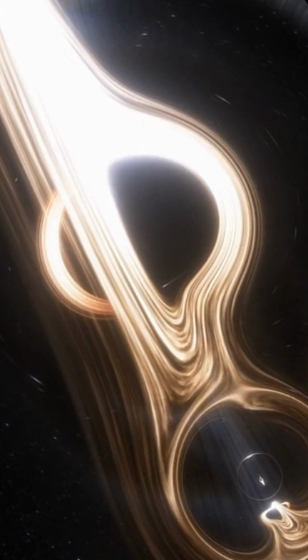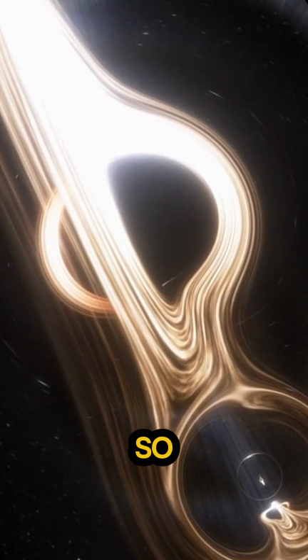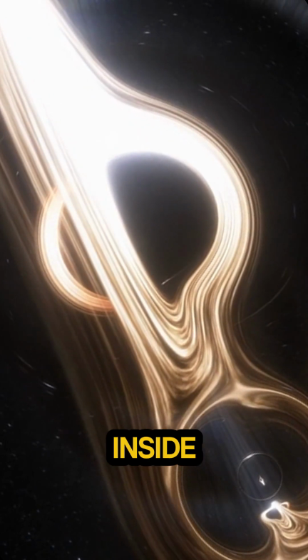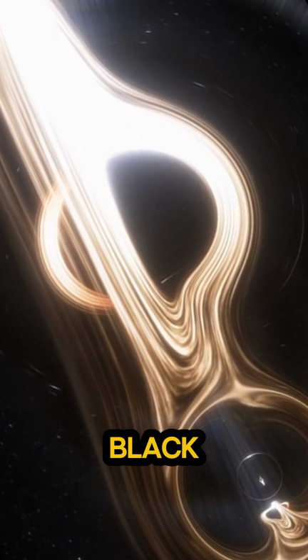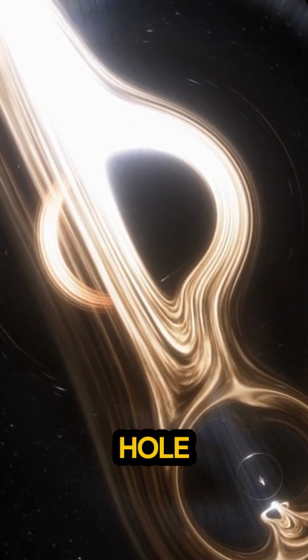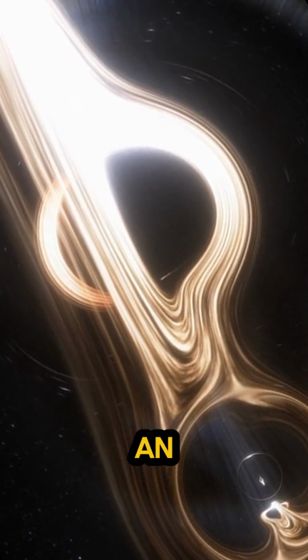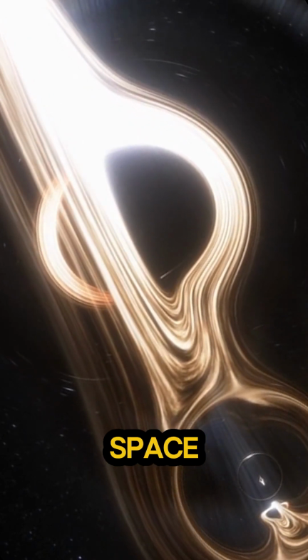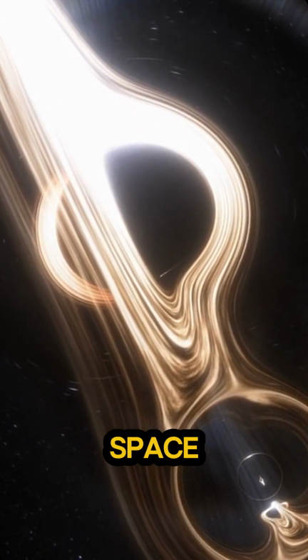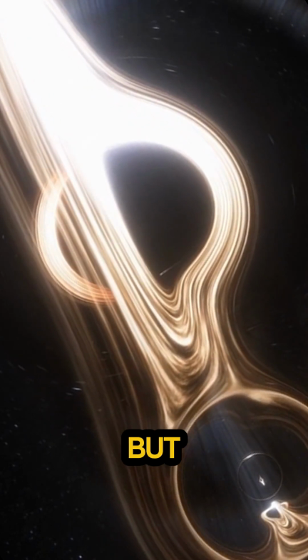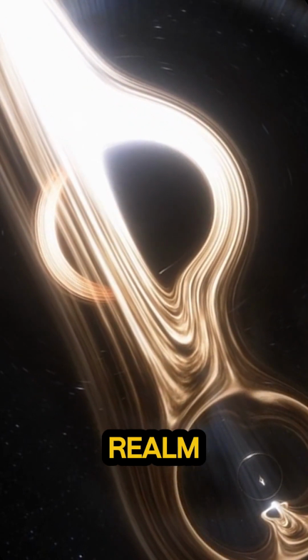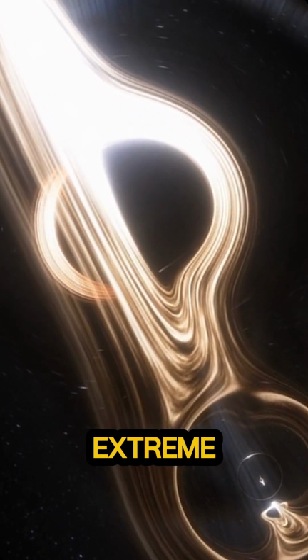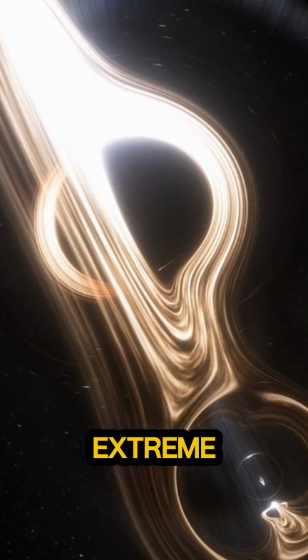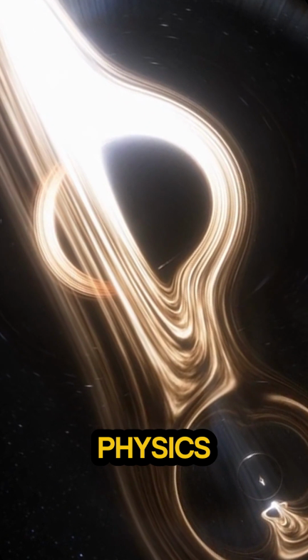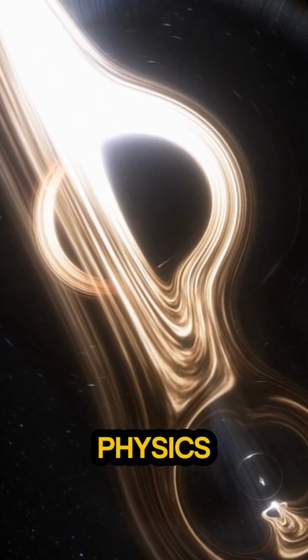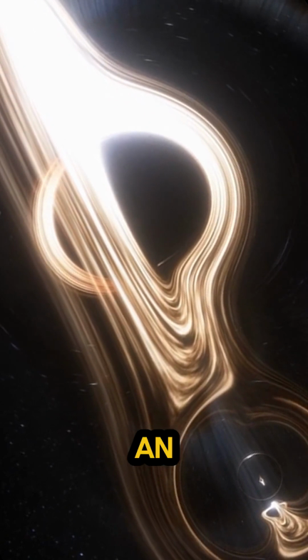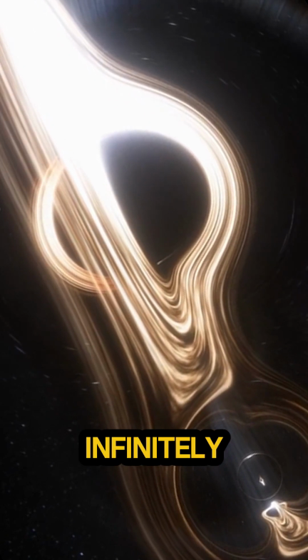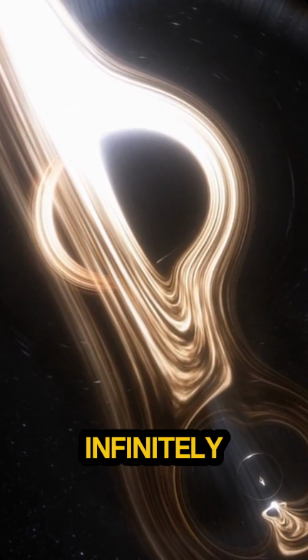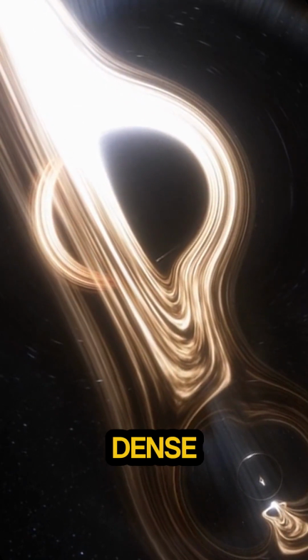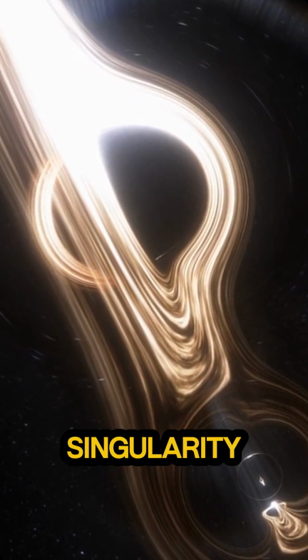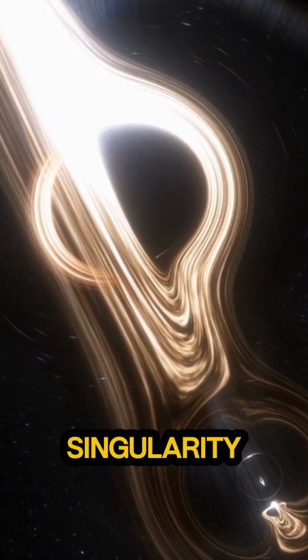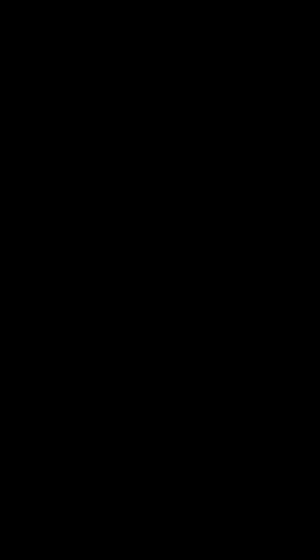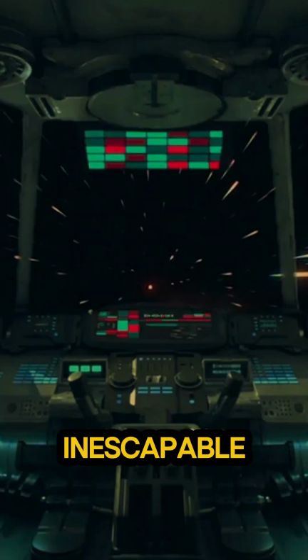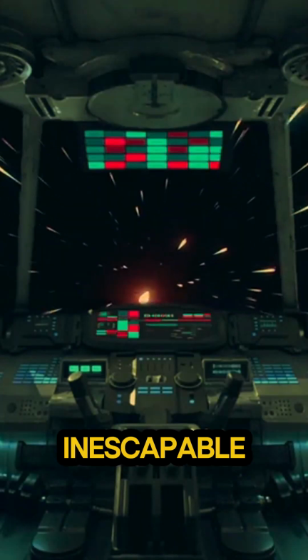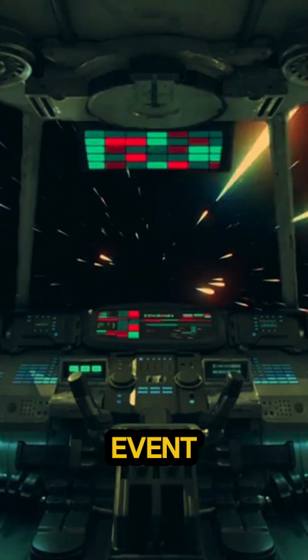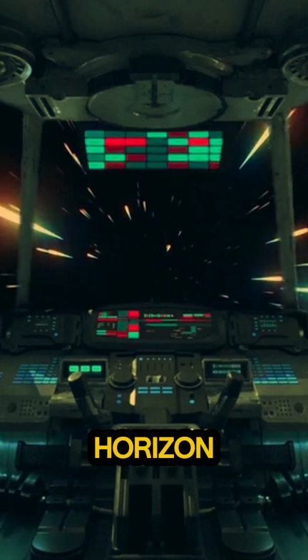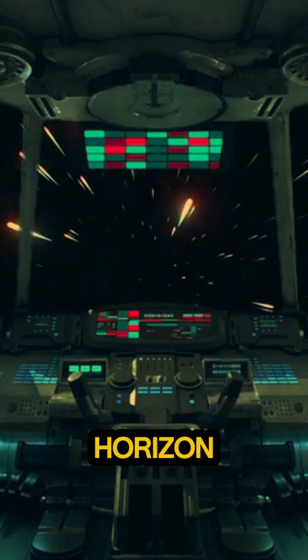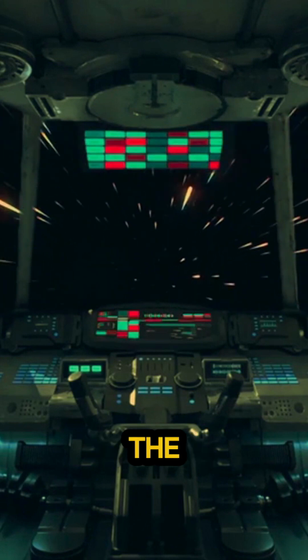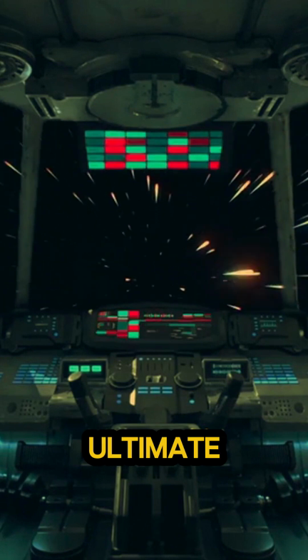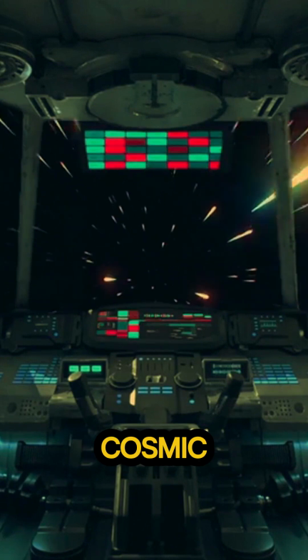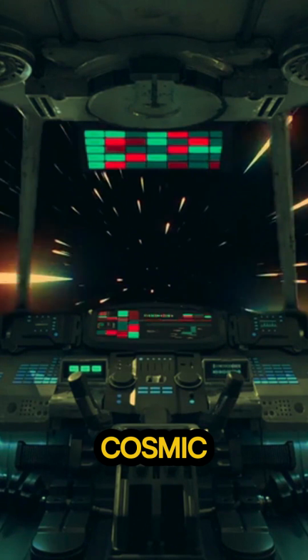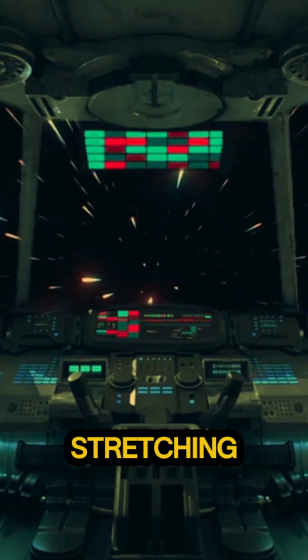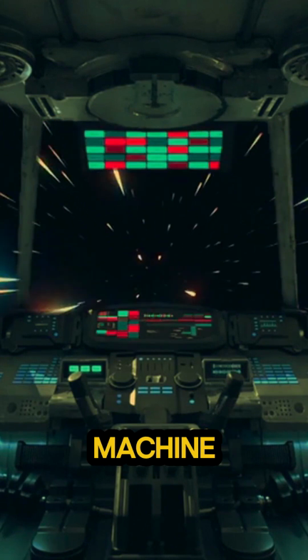So inside a black hole is not empty space, but a realm of extreme physics: an infinitely dense singularity, an inescapable event horizon, and the ultimate cosmic stretching machine.